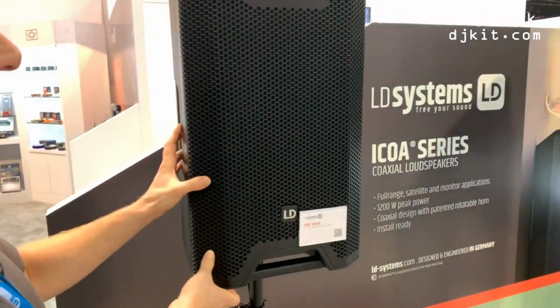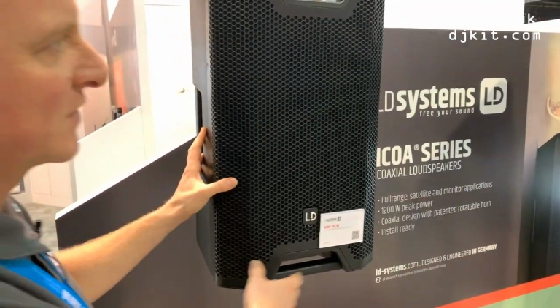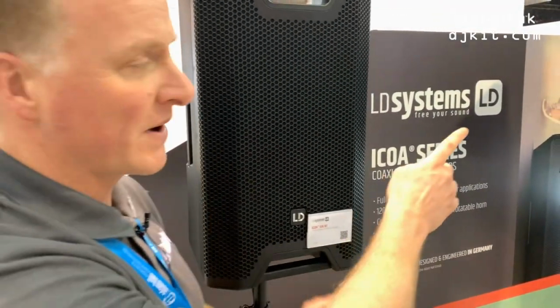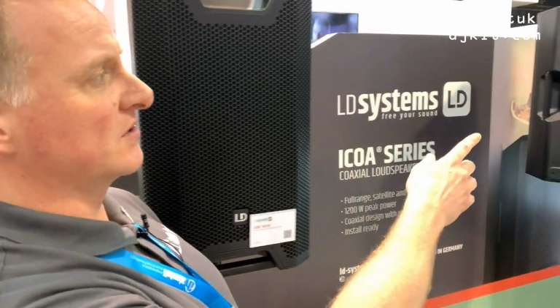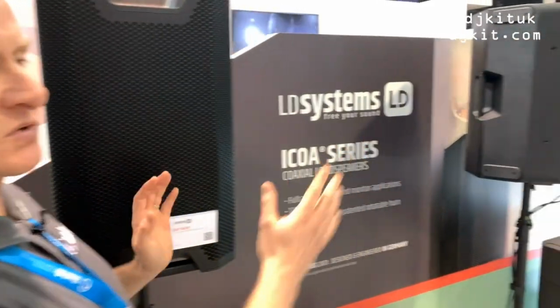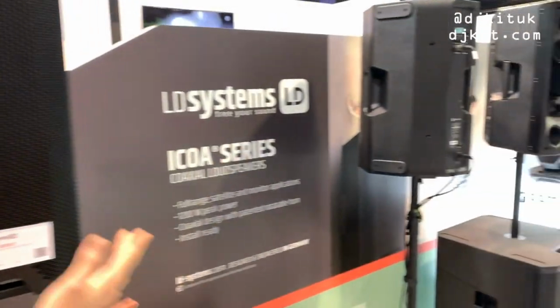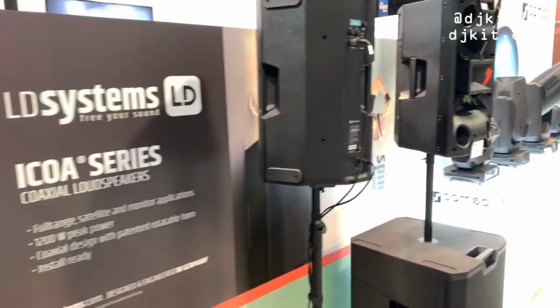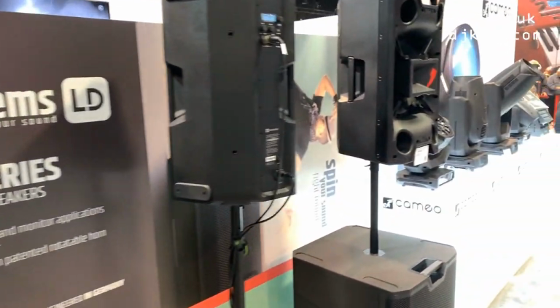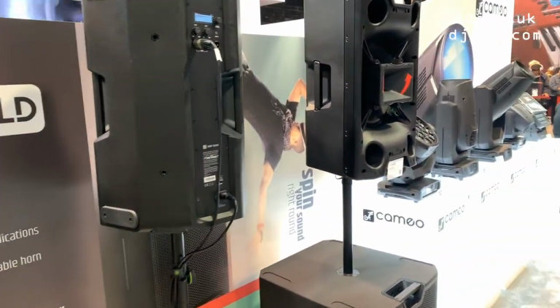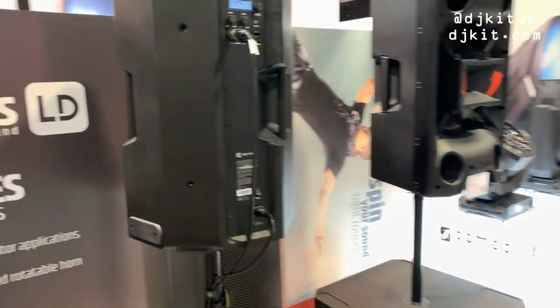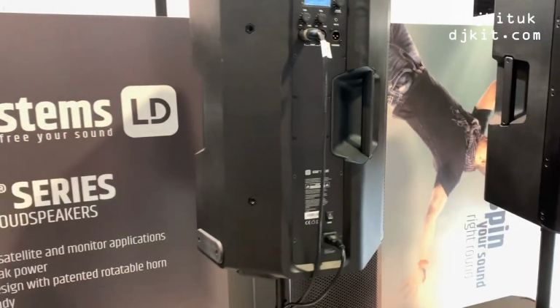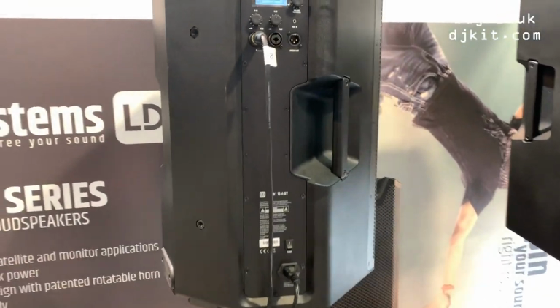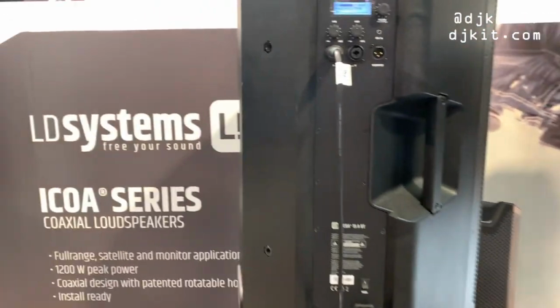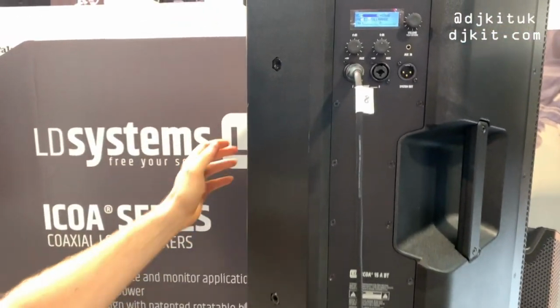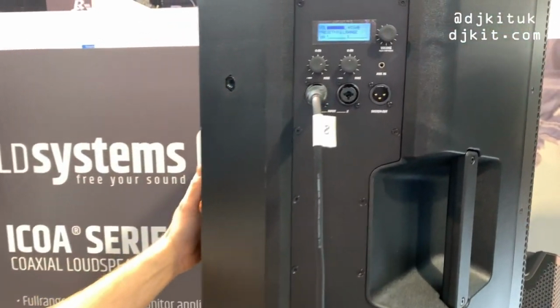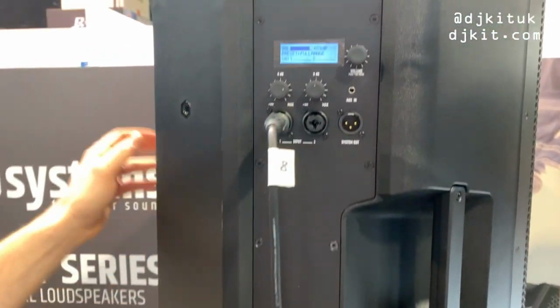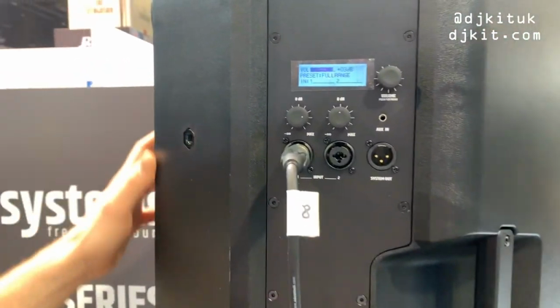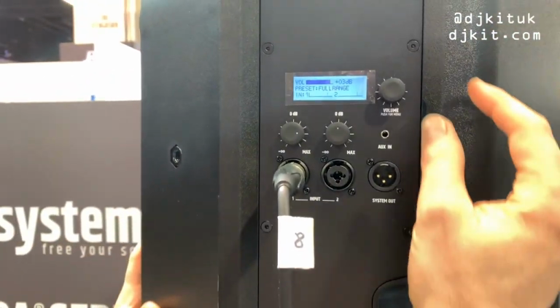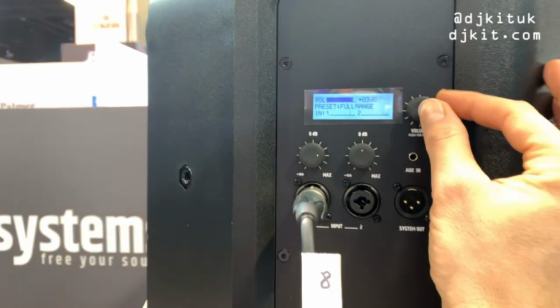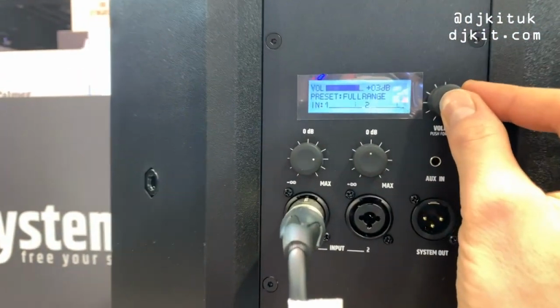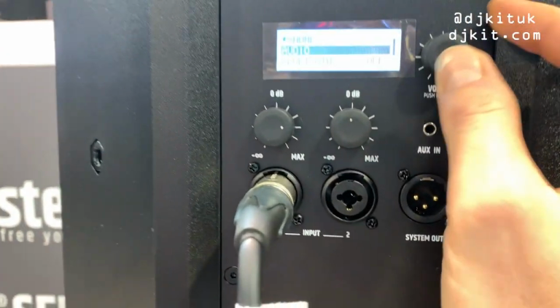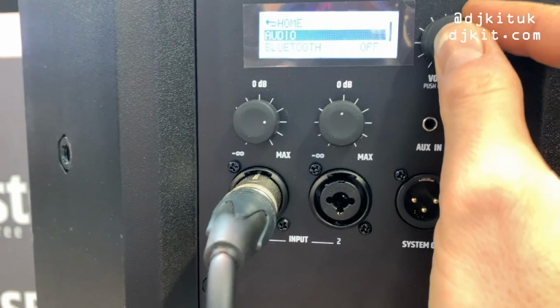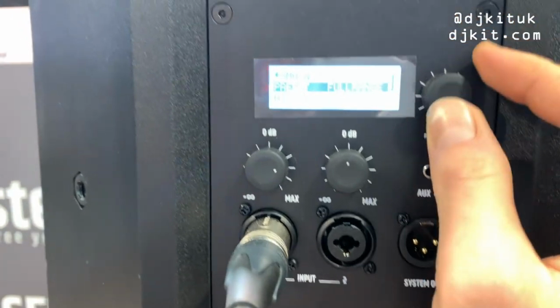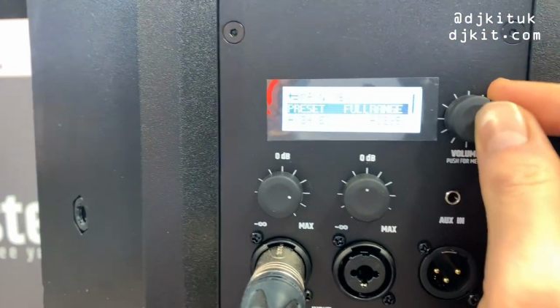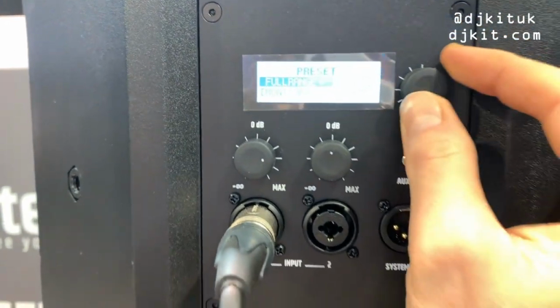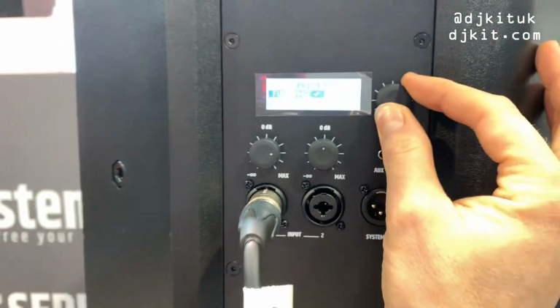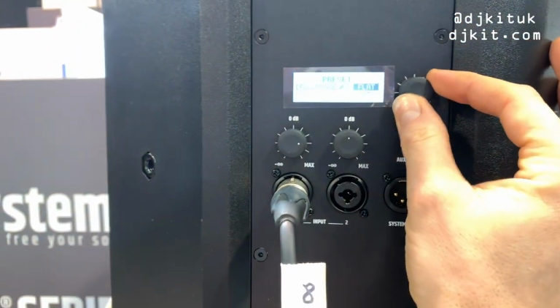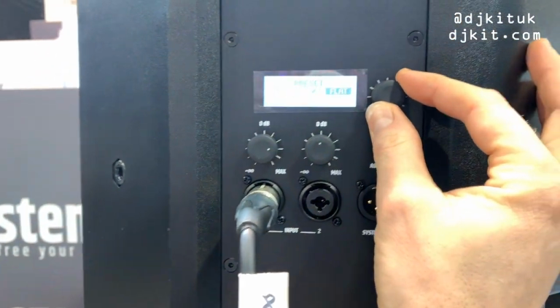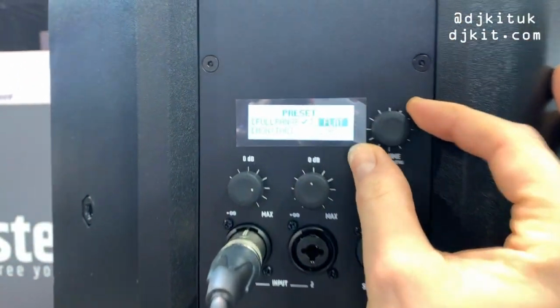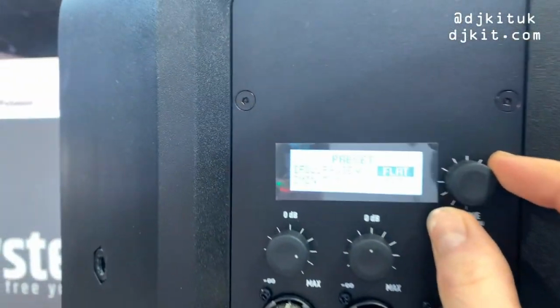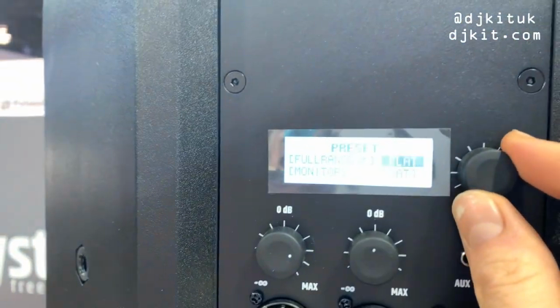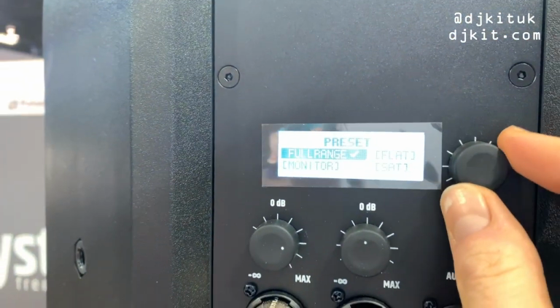If we go to the back of the unit, there's the 12-inch one — this one — available with Bluetooth or without Bluetooth. This is a 15-inch one with Bluetooth. If I quickly go through what's on there, you've got your four presets: flat, monitor, satellite, or full range.